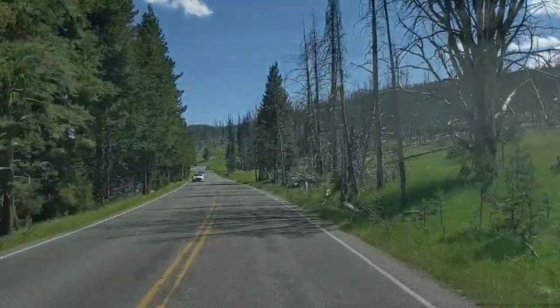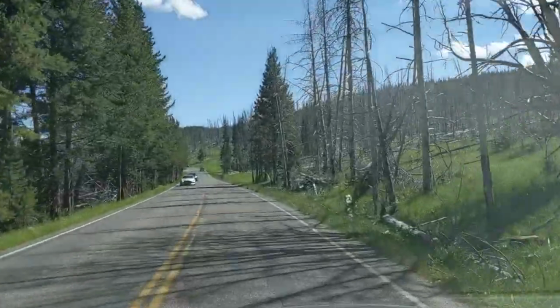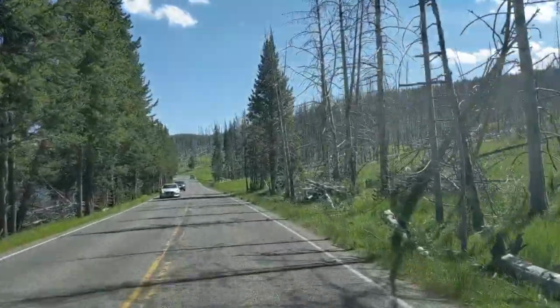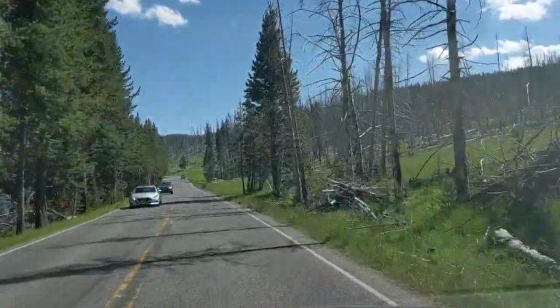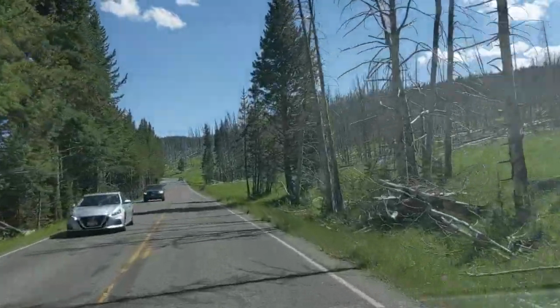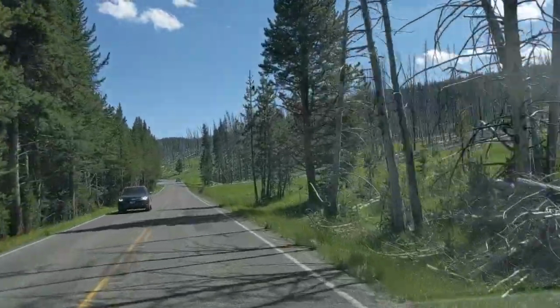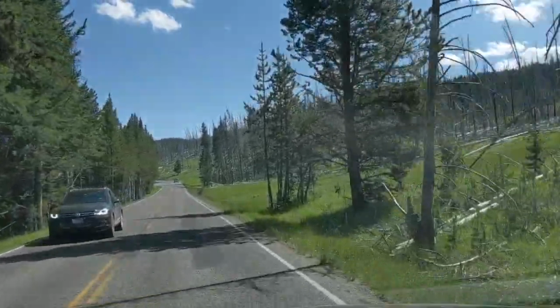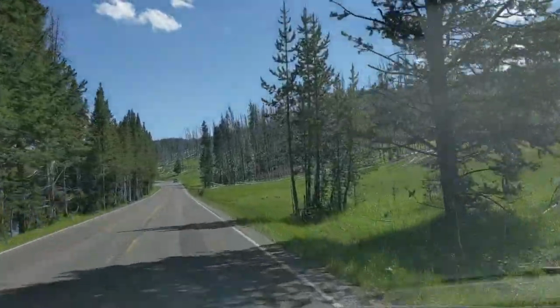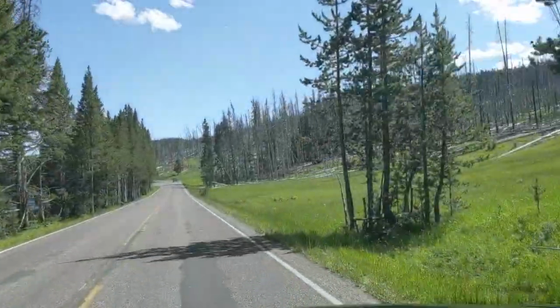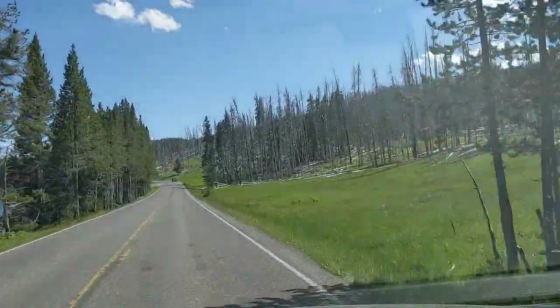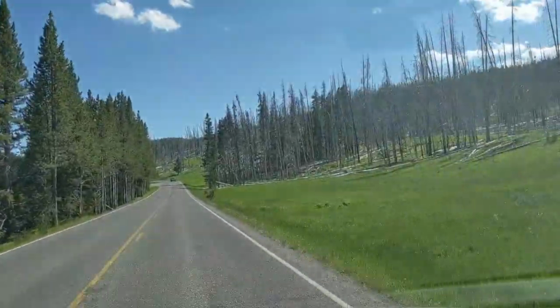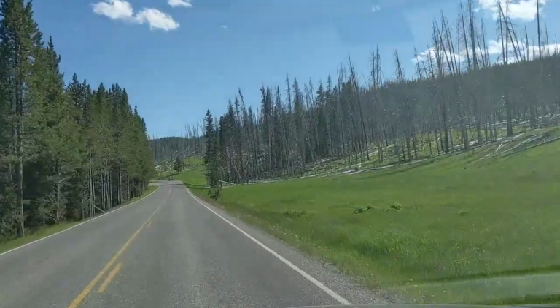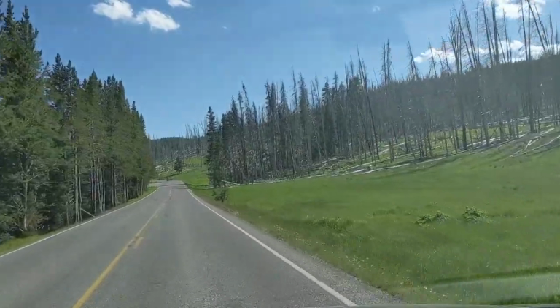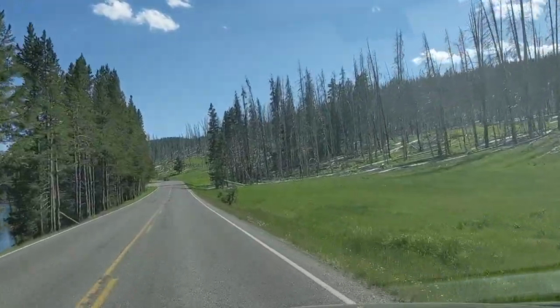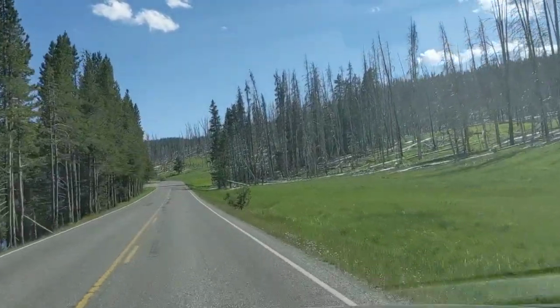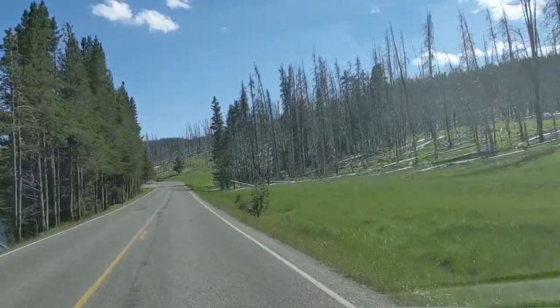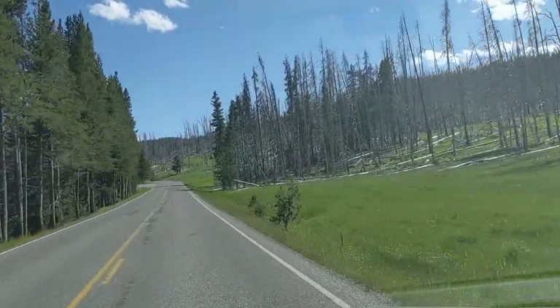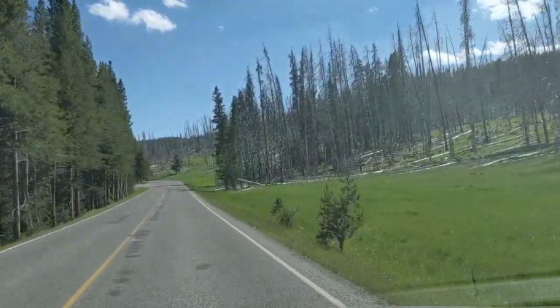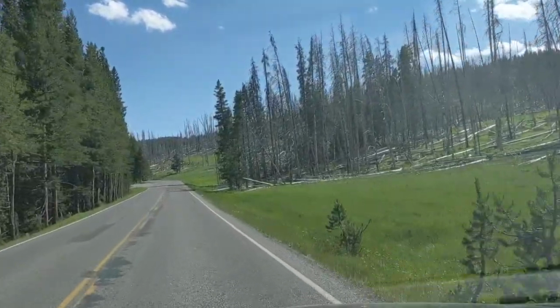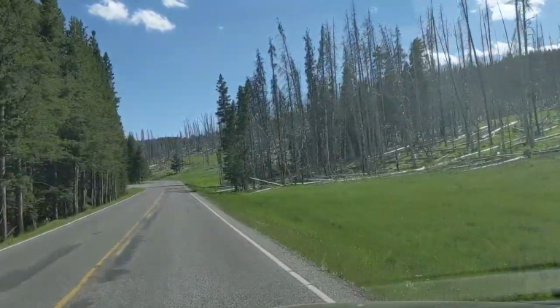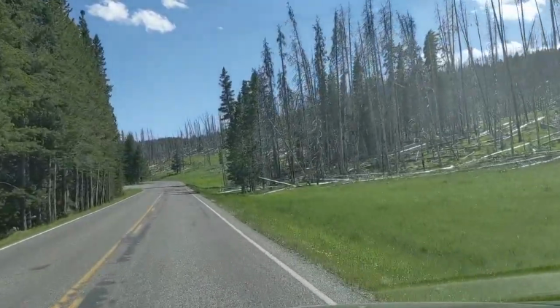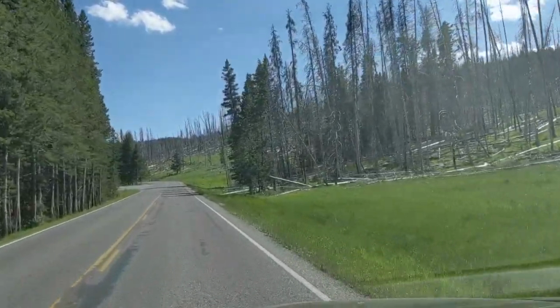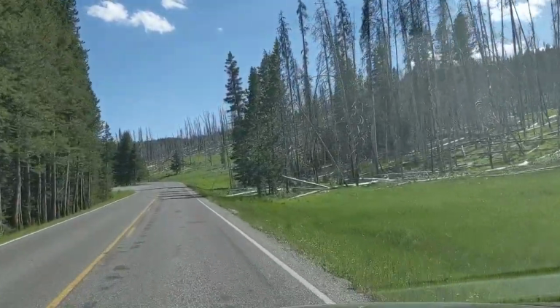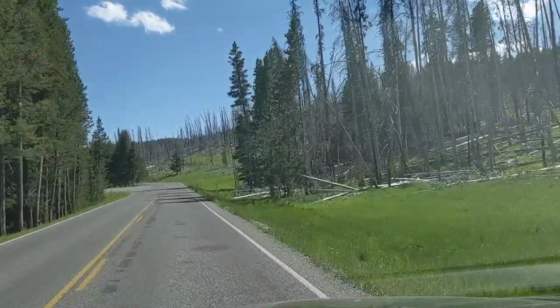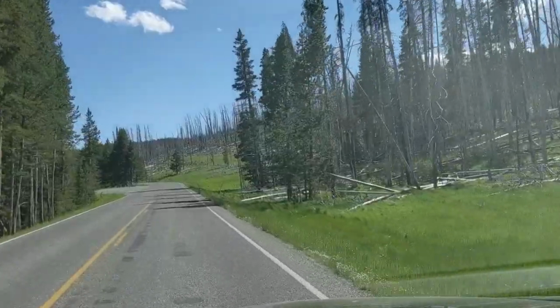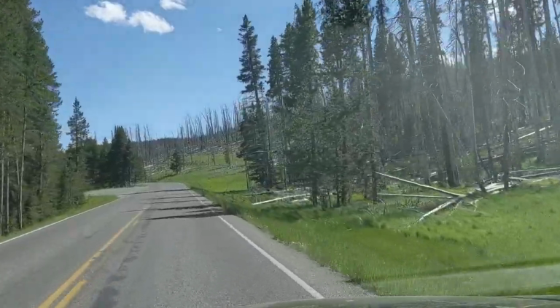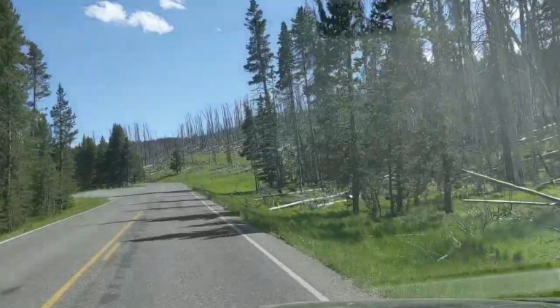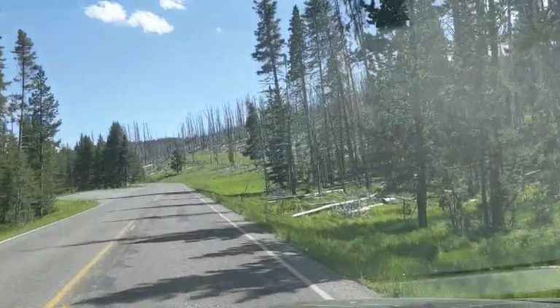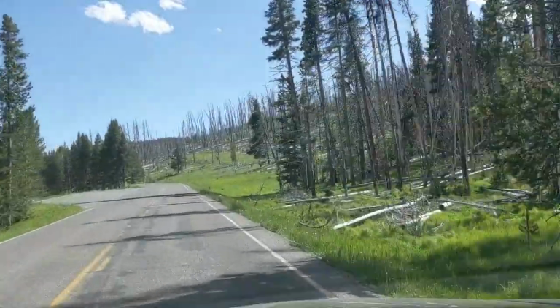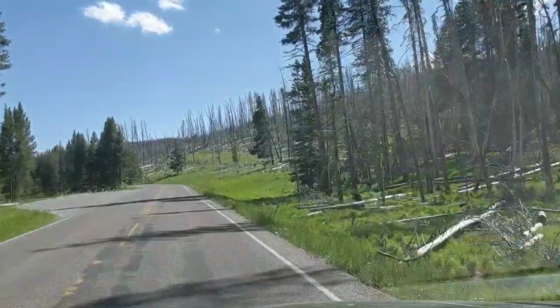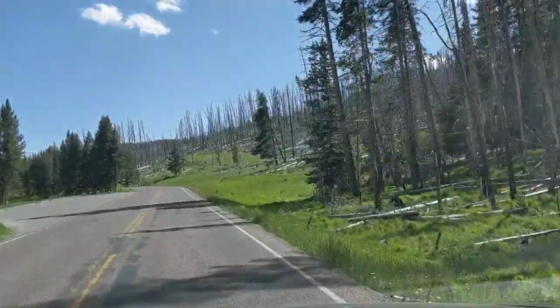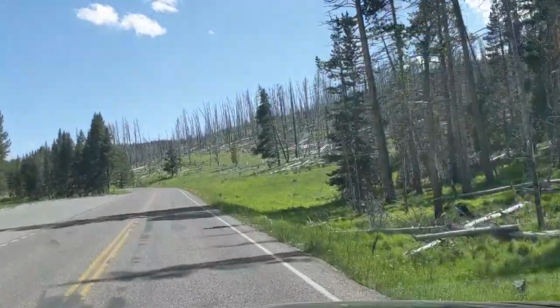Here the Yellowstone River opens up again, and we can see the snags from standing dead trees that you so often come across because of the fires that occur in Yellowstone National Park.